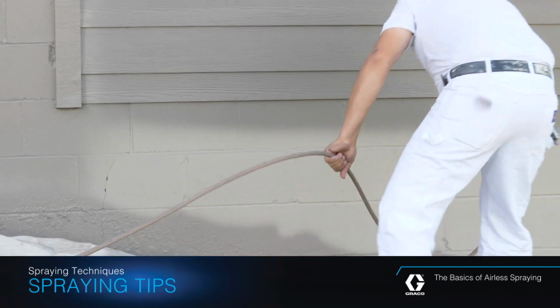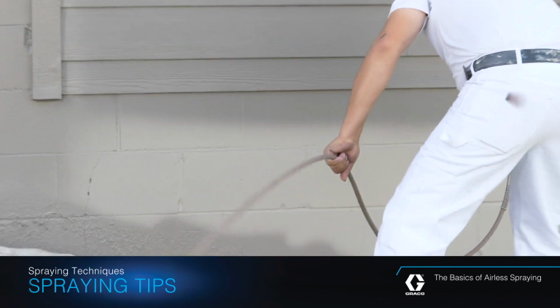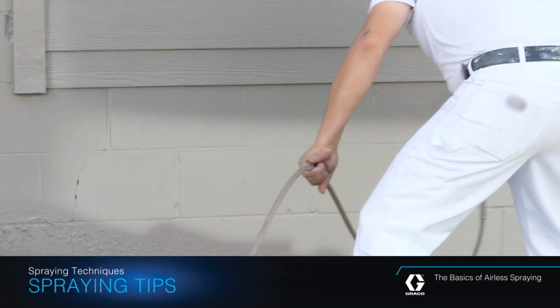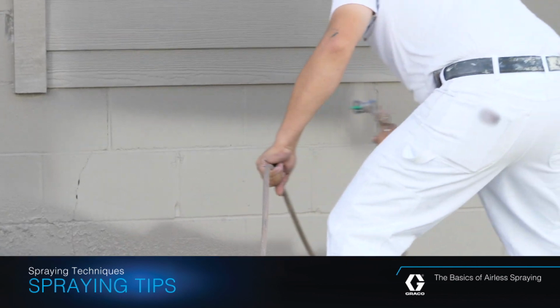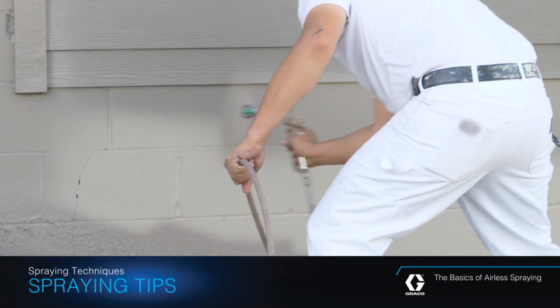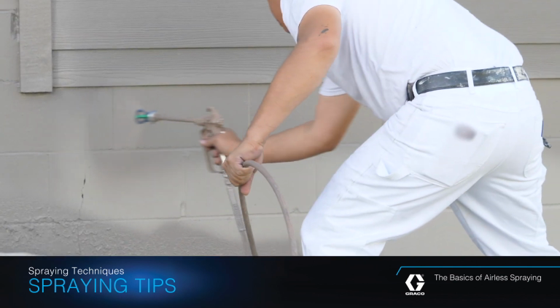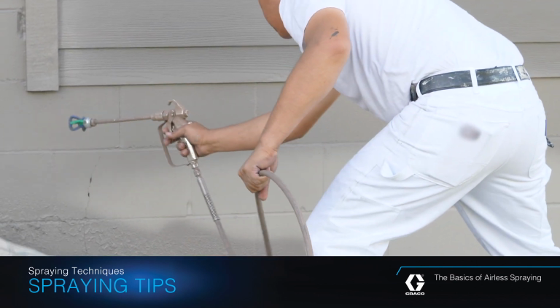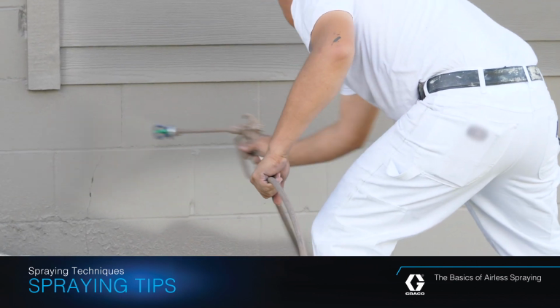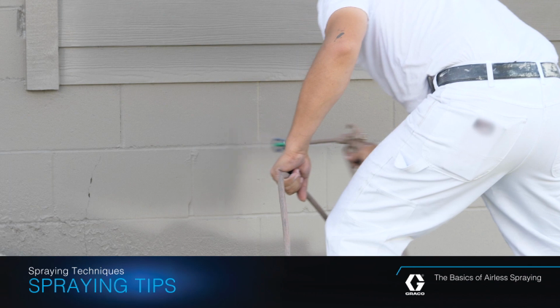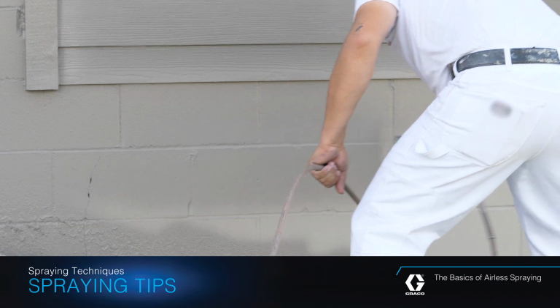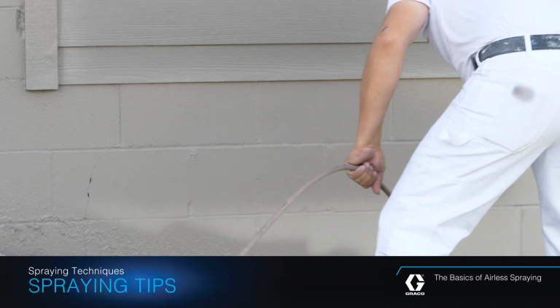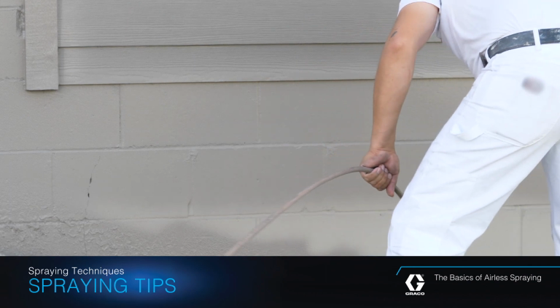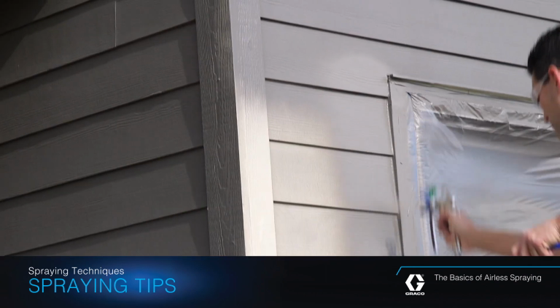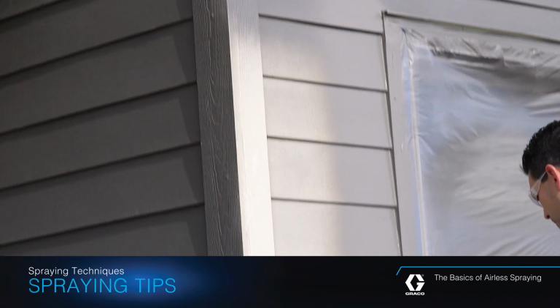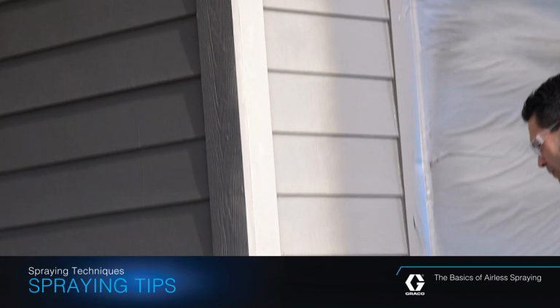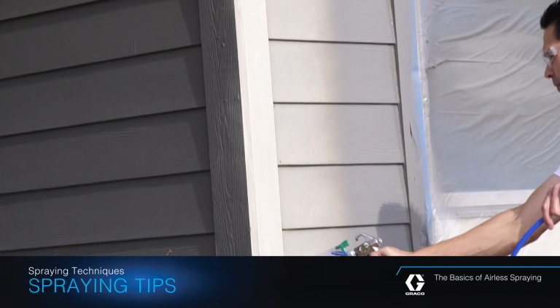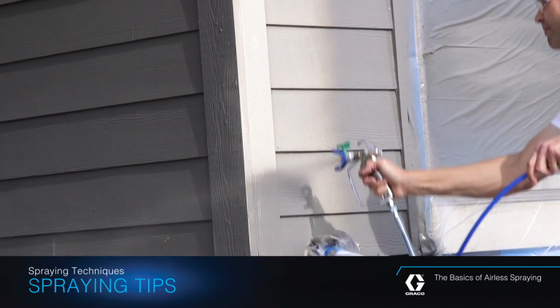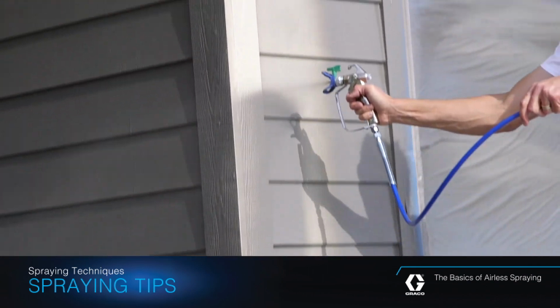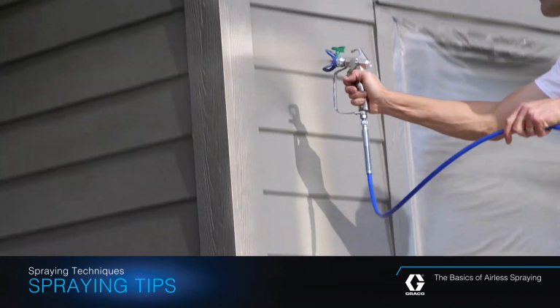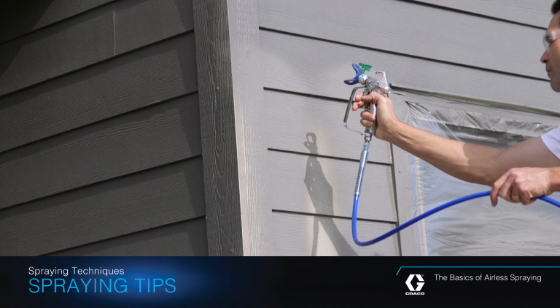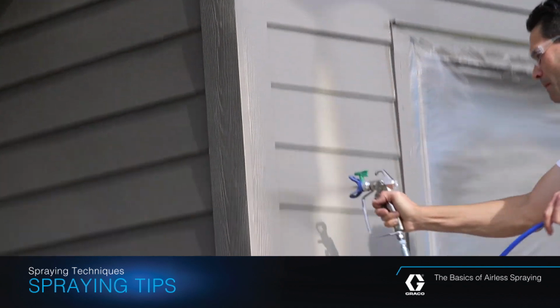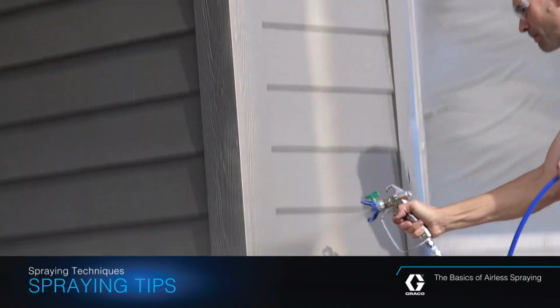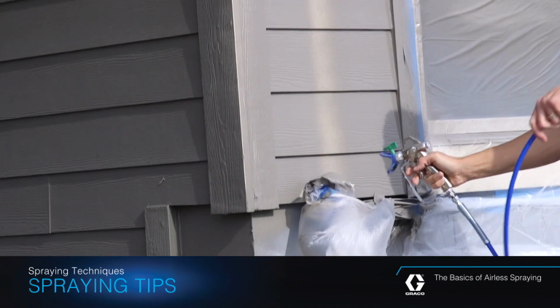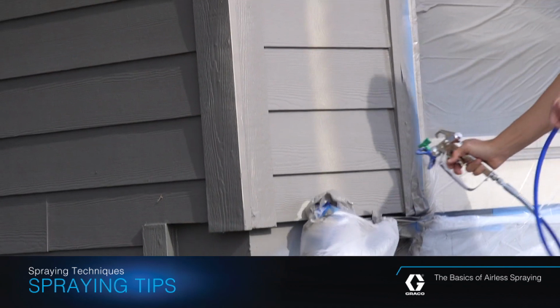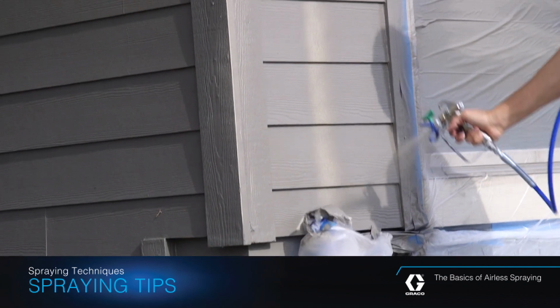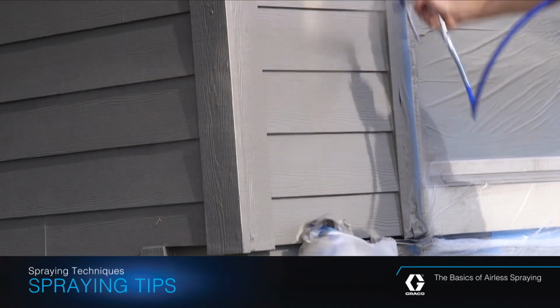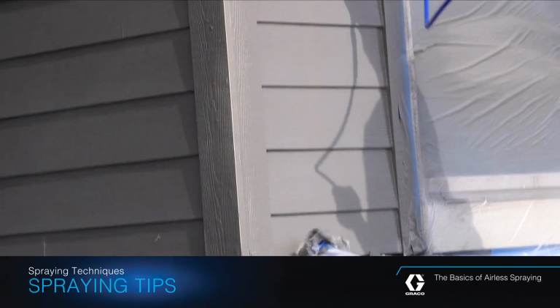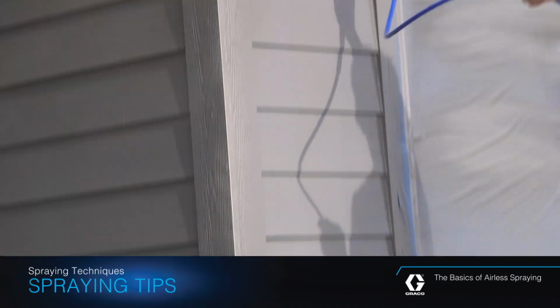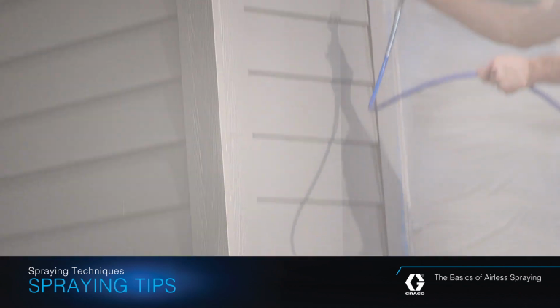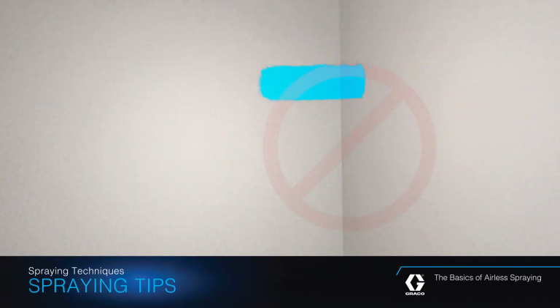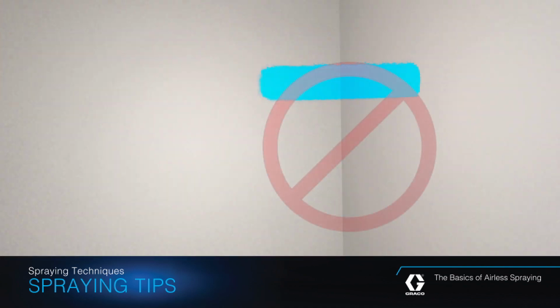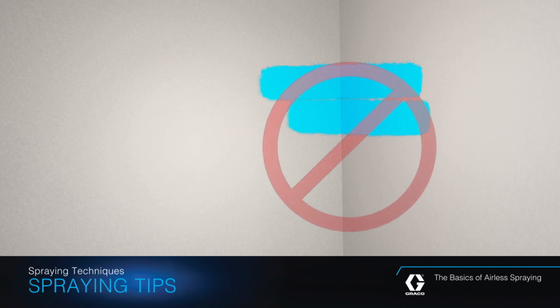To maximize efficiency when spraying on broad, open surfaces such as ceilings and bare walls, spray the outside edges first. Then aim at the middle of the previous stroke, overlapping each new stroke by 50%.